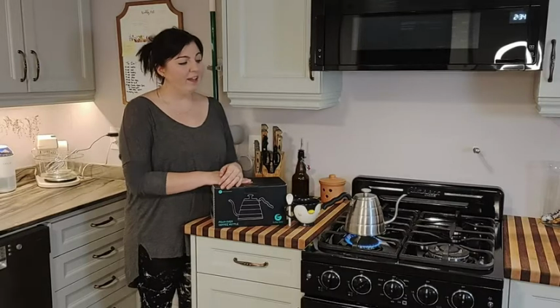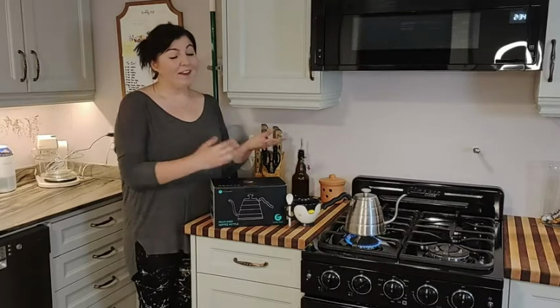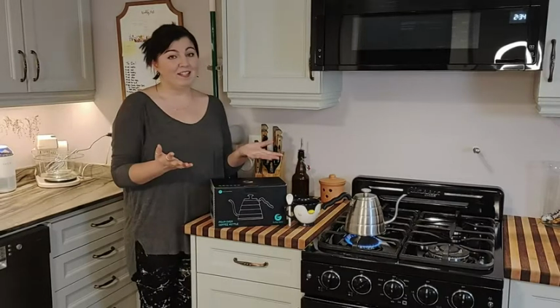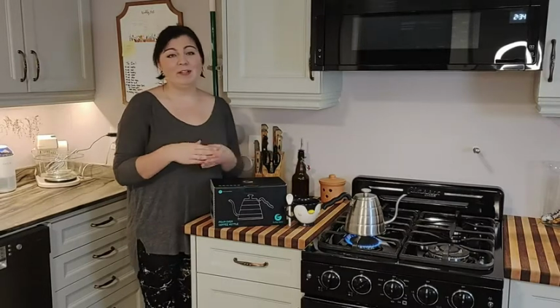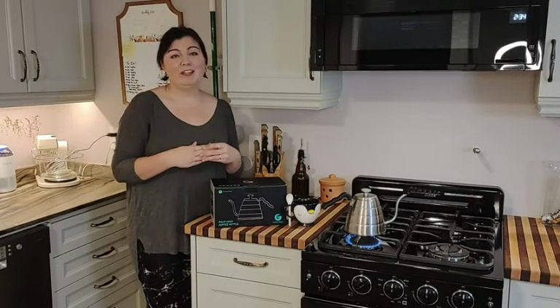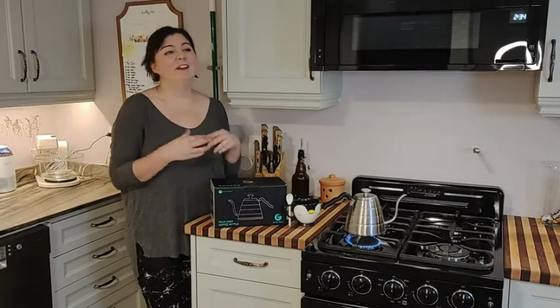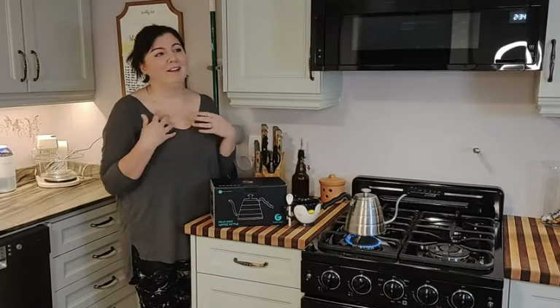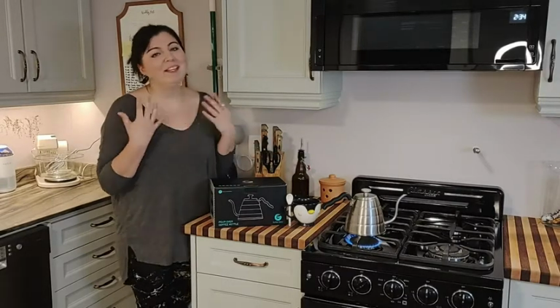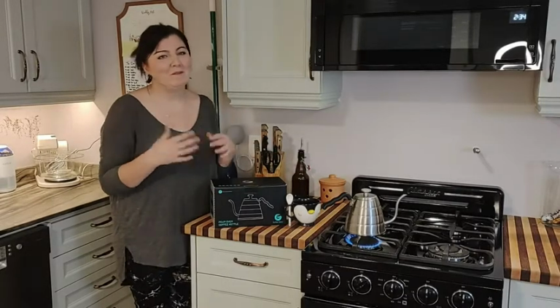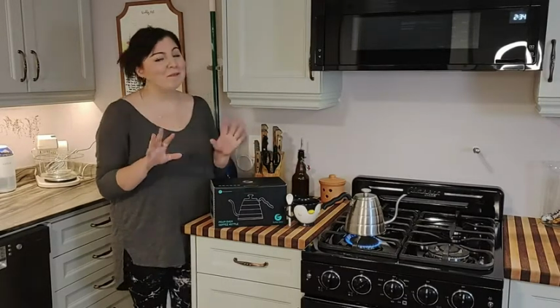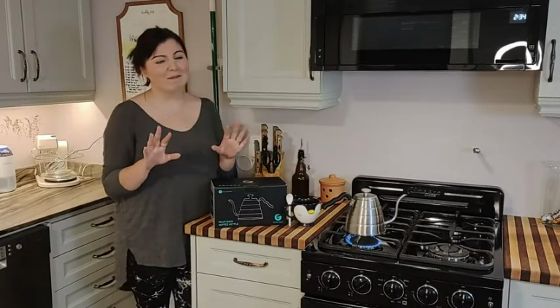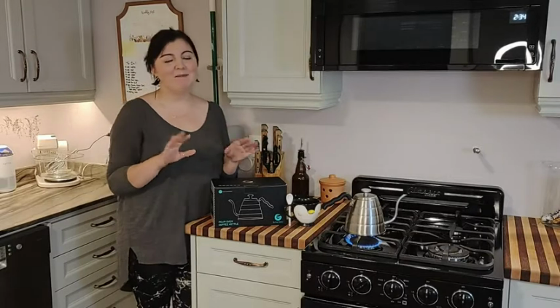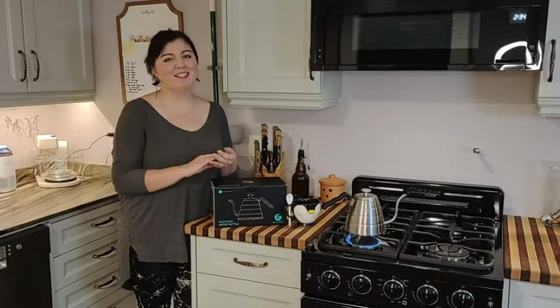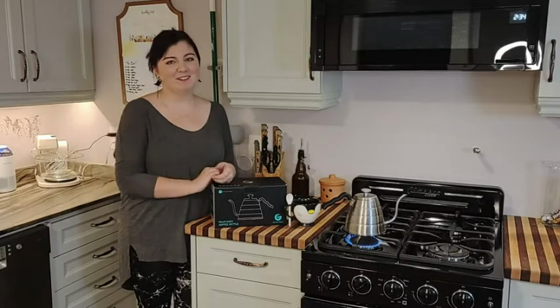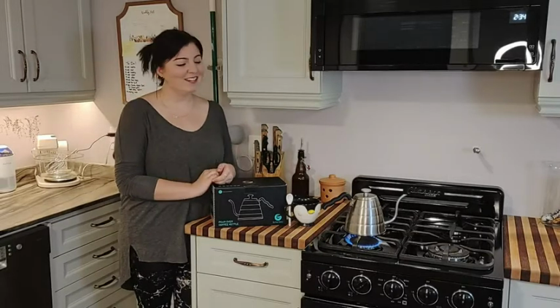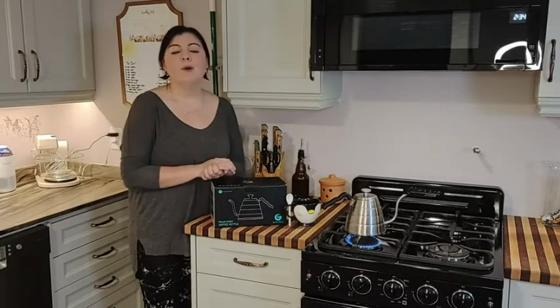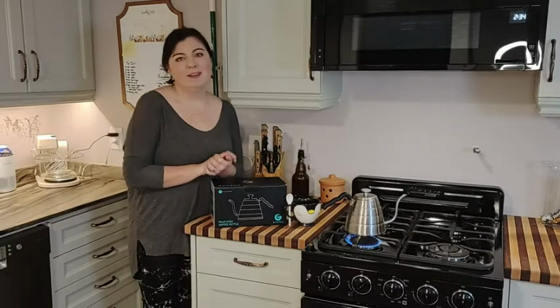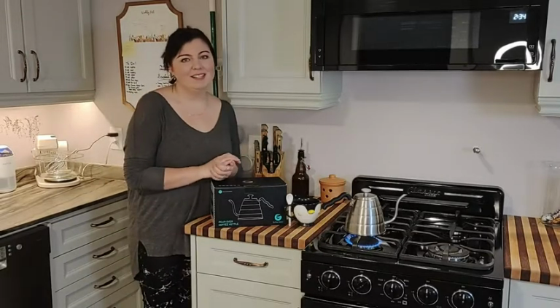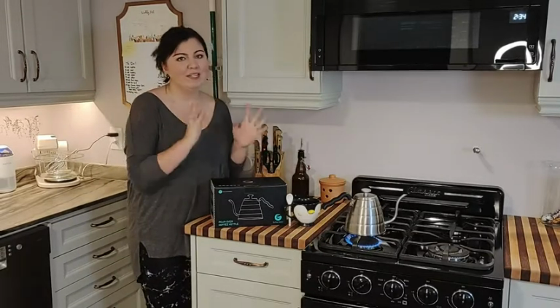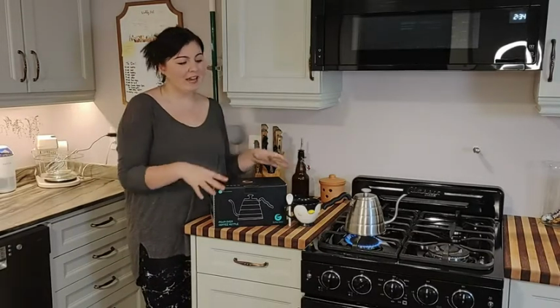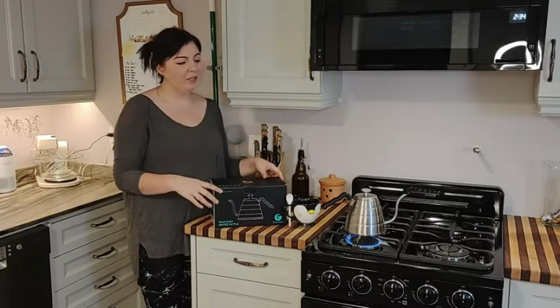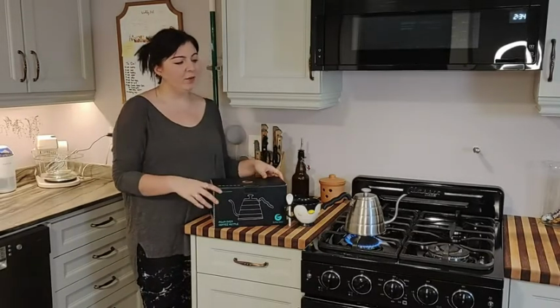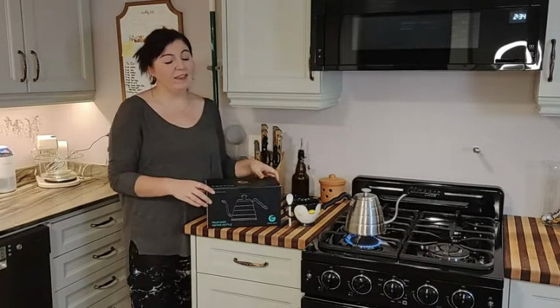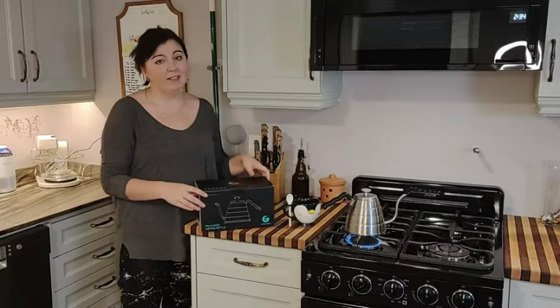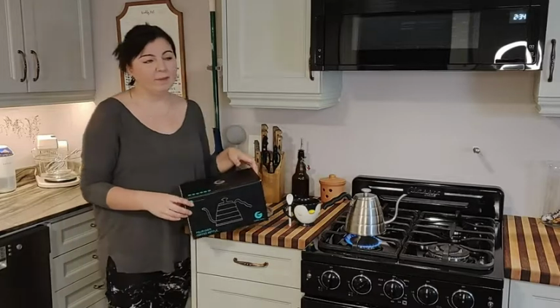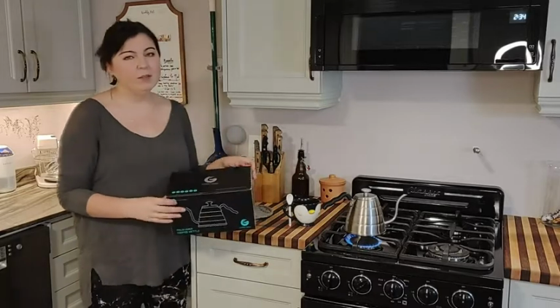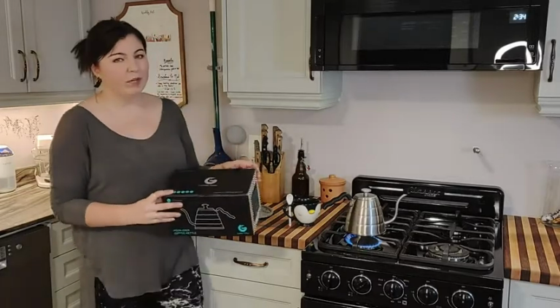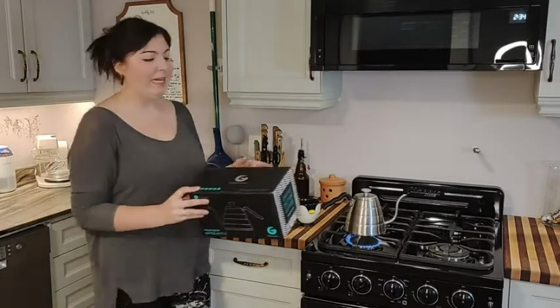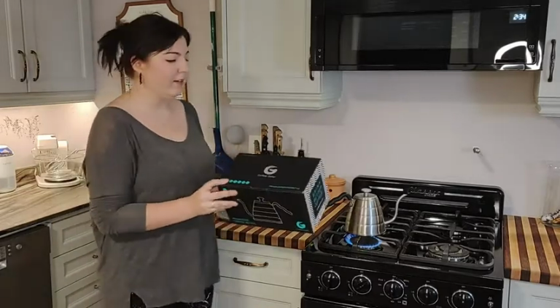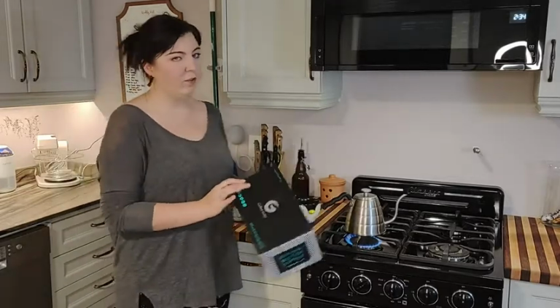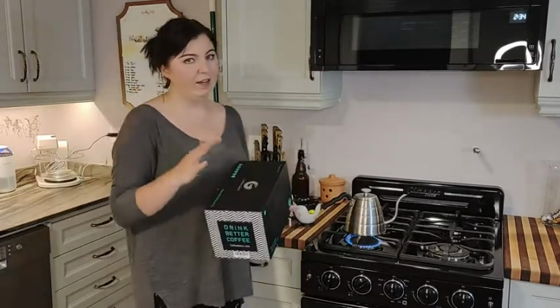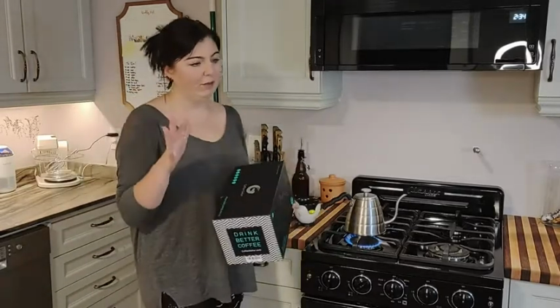I find the gooseneck in particular very pleasing to pour from — don't ask me why but I really enjoy it. One of the main reasons that drew me to this kettle in particular was the fact that you can use it on pretty much any kind of stove that is out there.